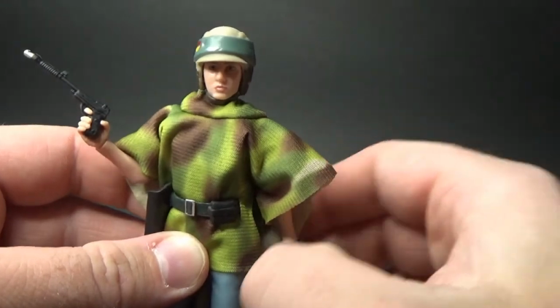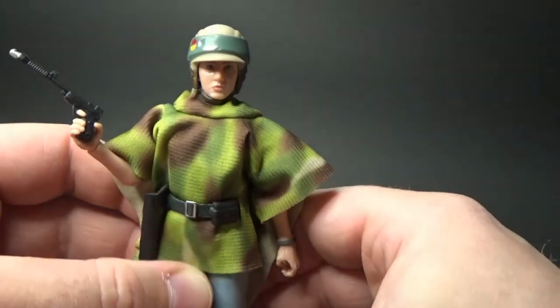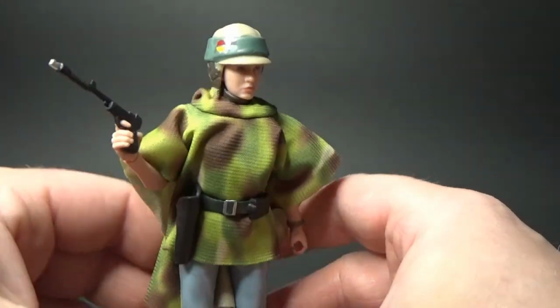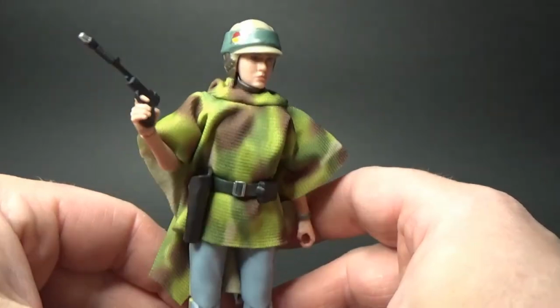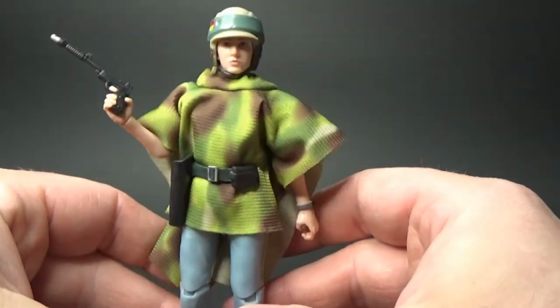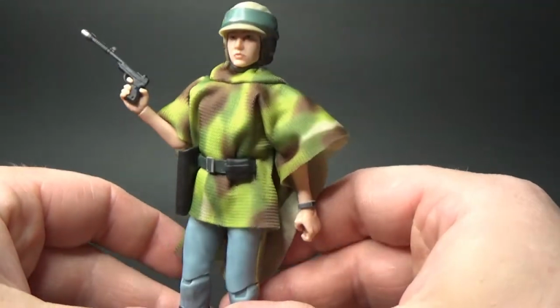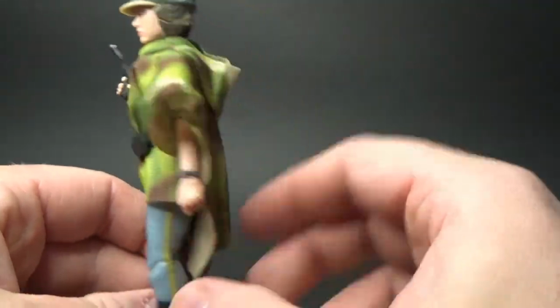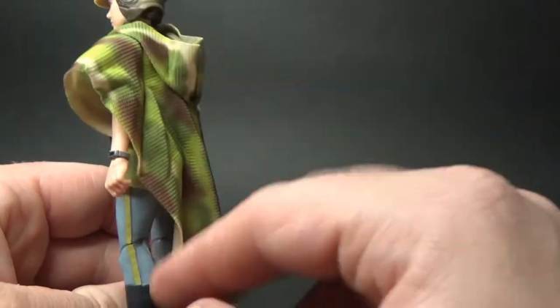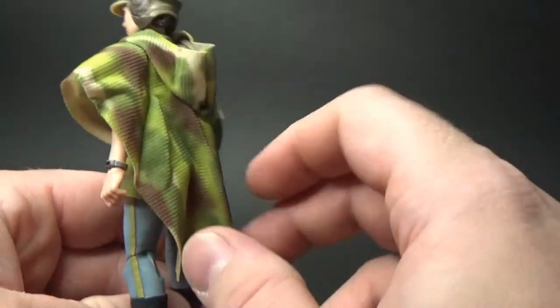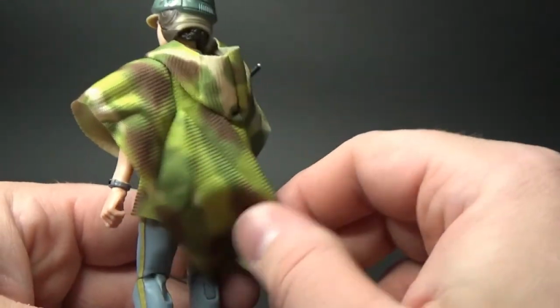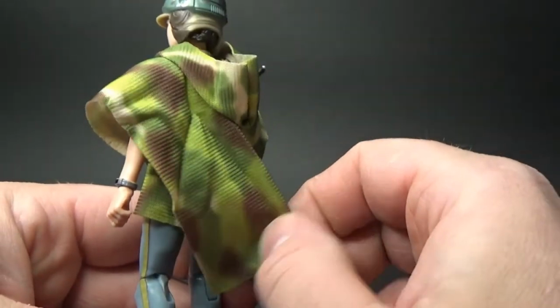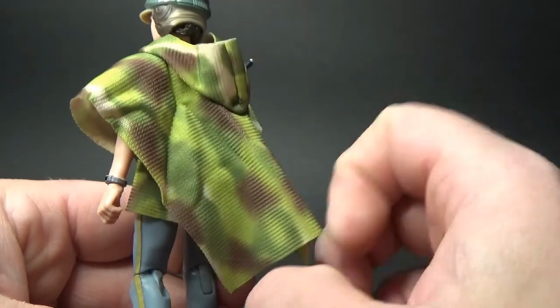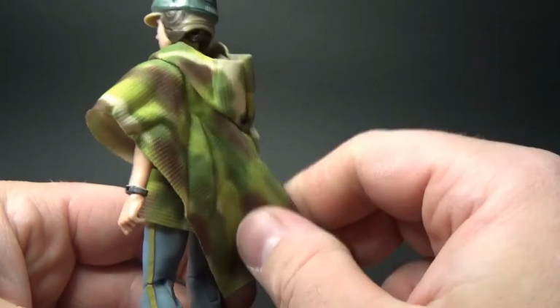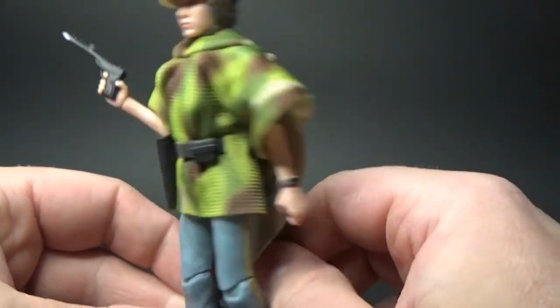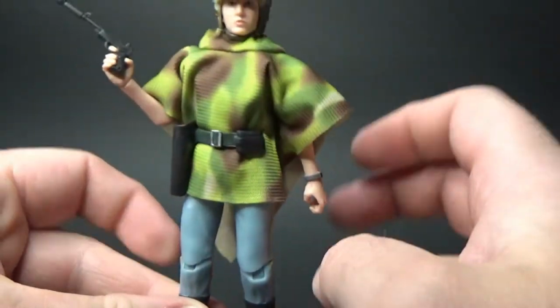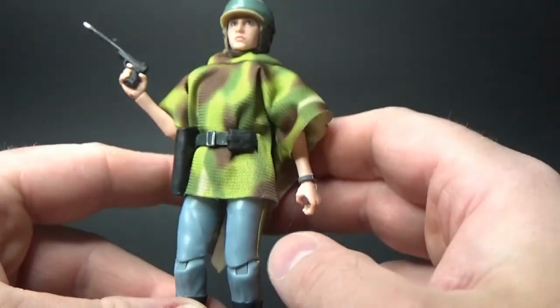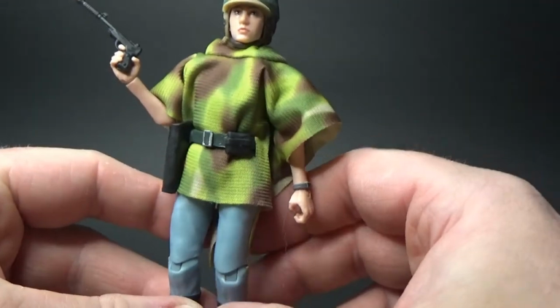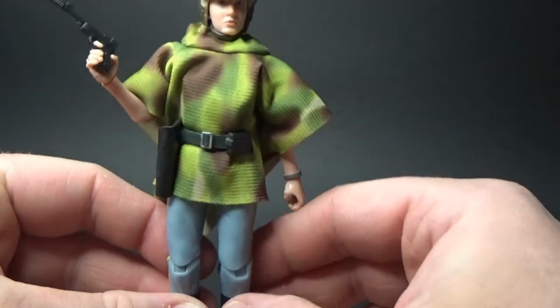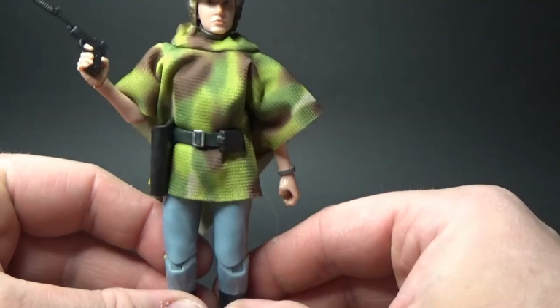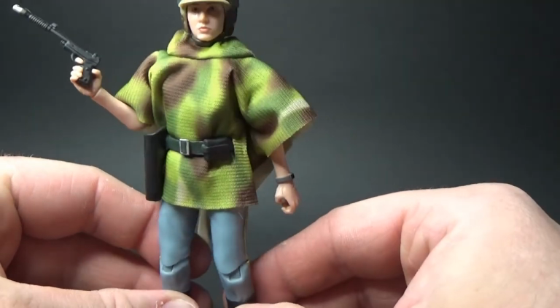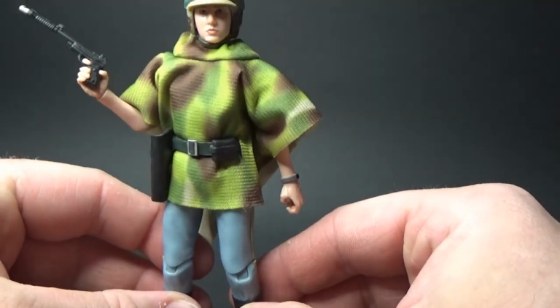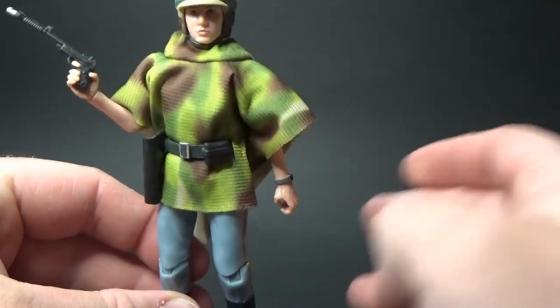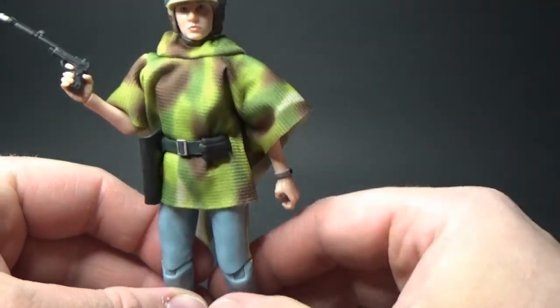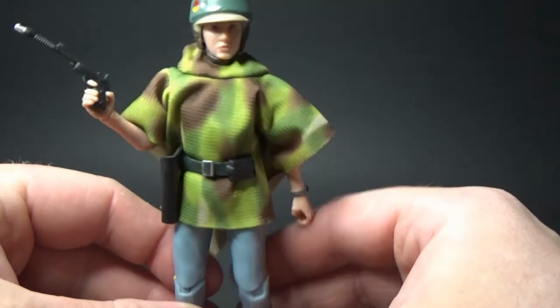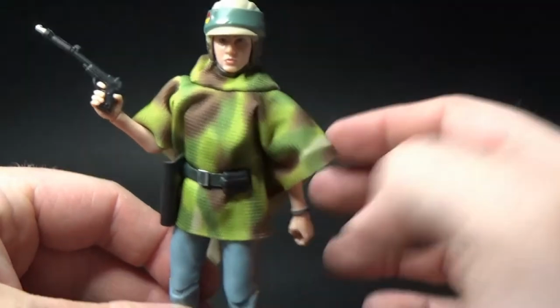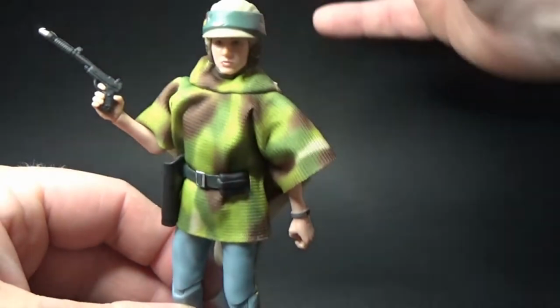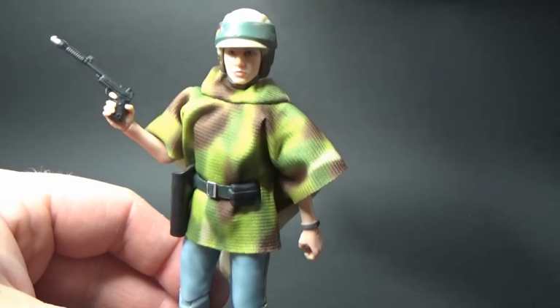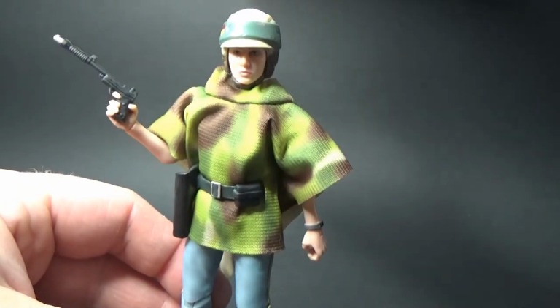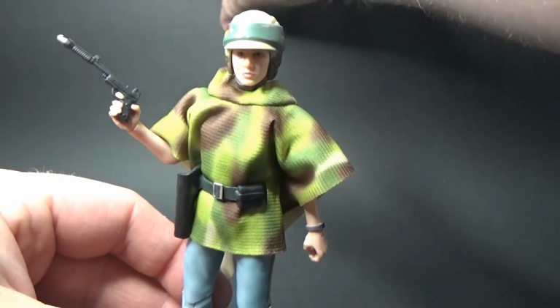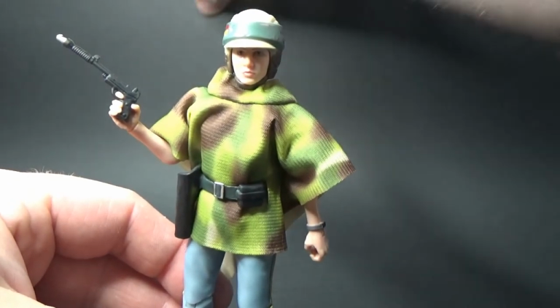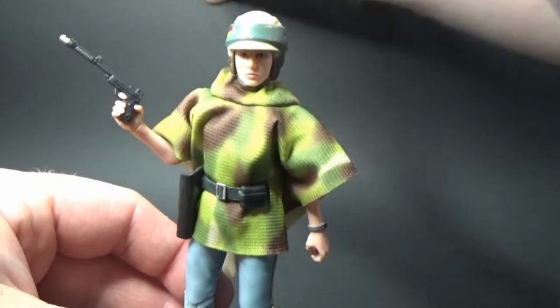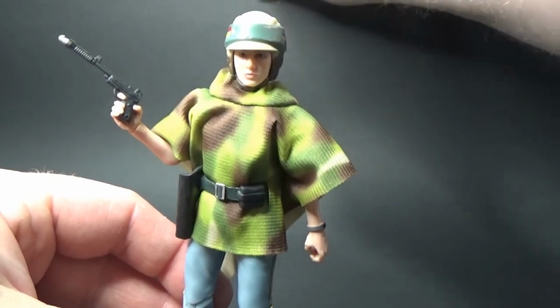Some cool features. The soft goods for this sort of camouflage vest is really nice as well — and that goes for all three figures. I'll get to the other two next.